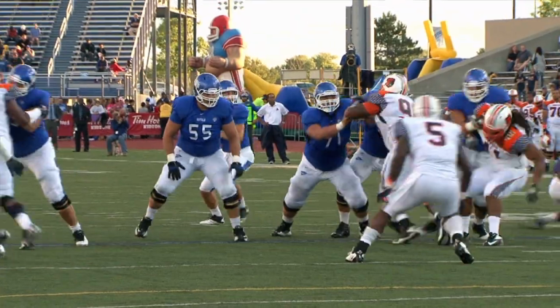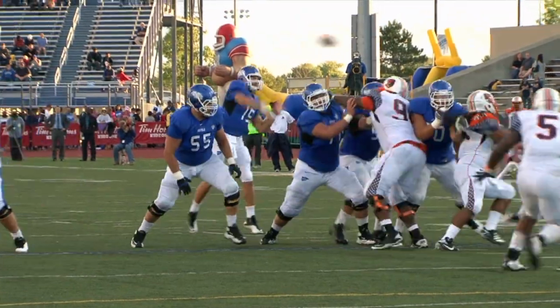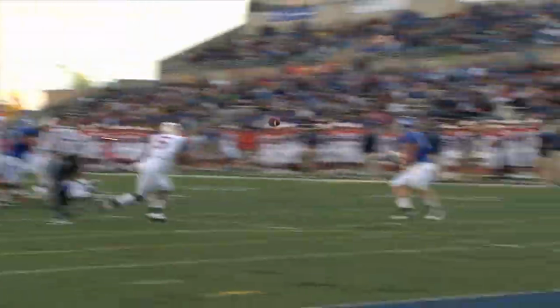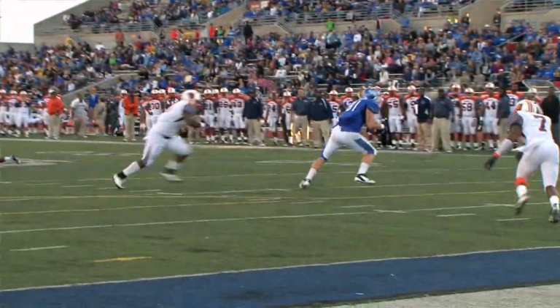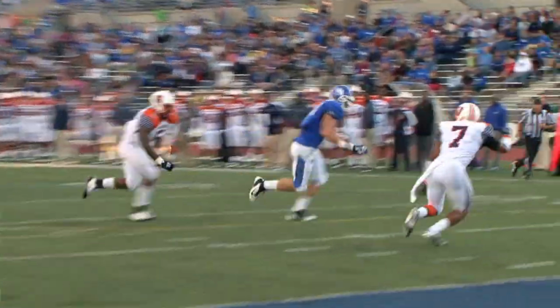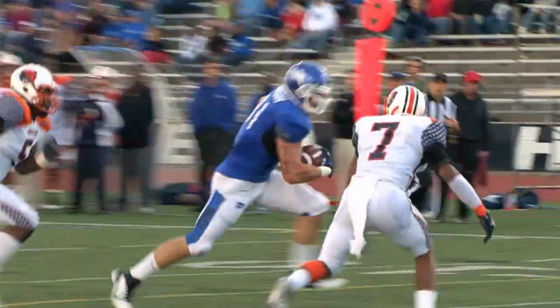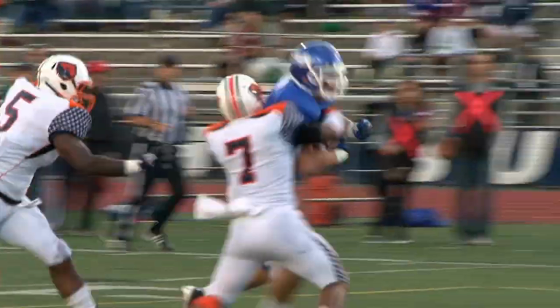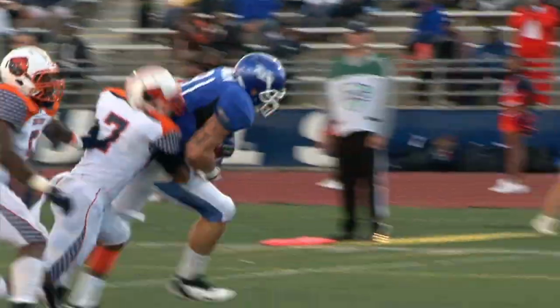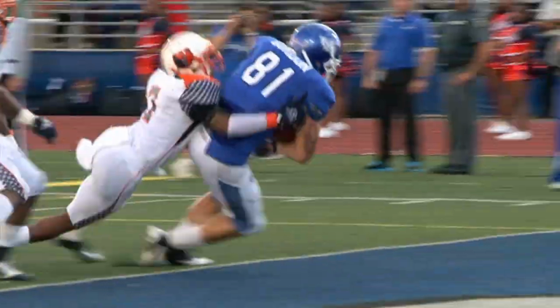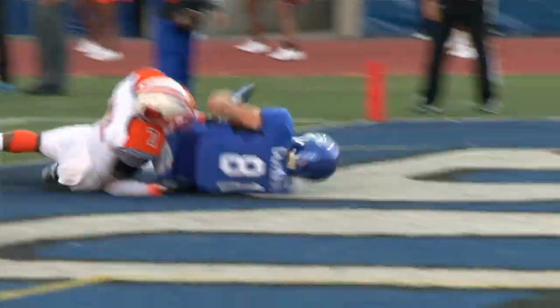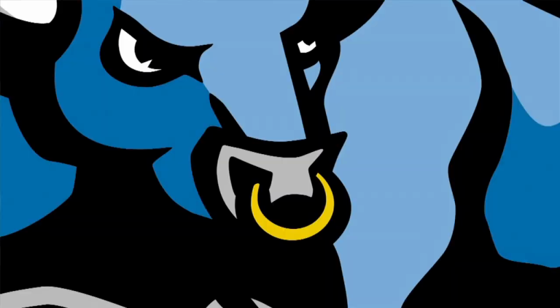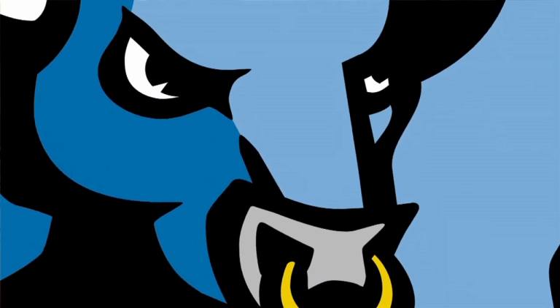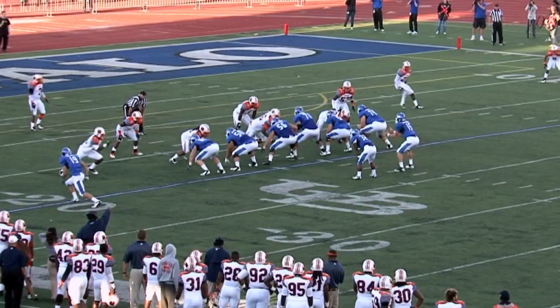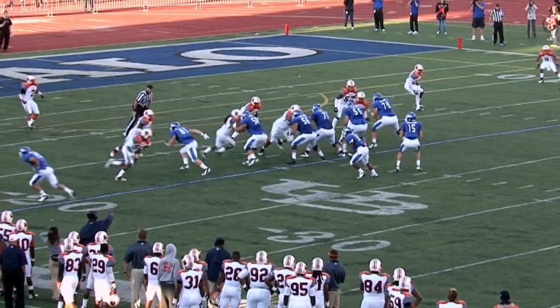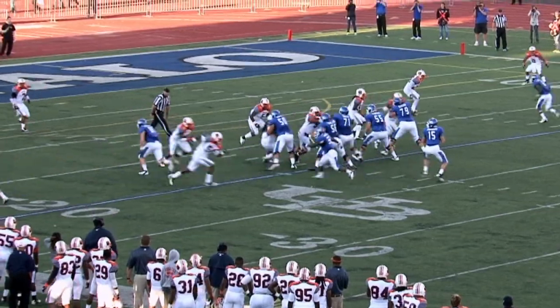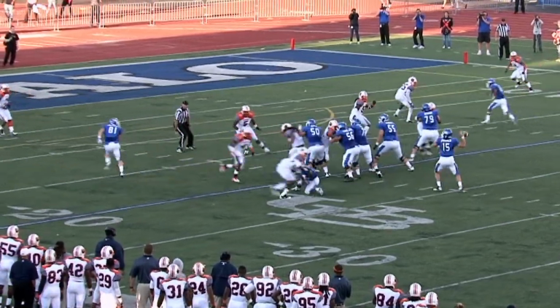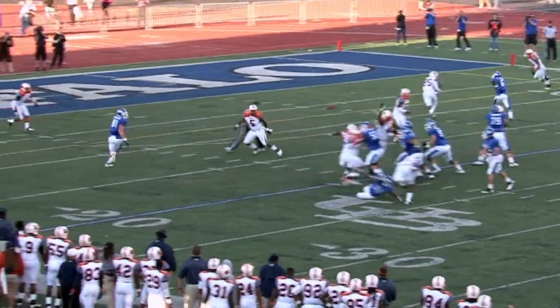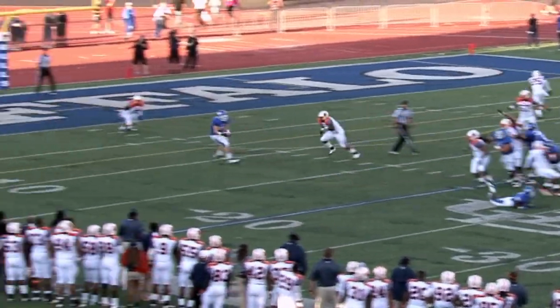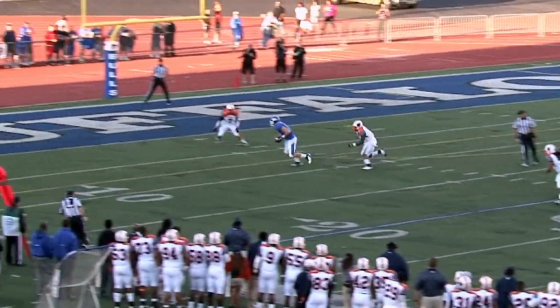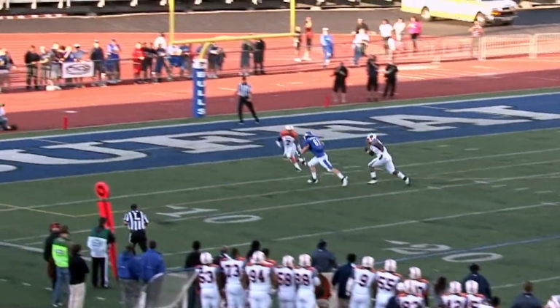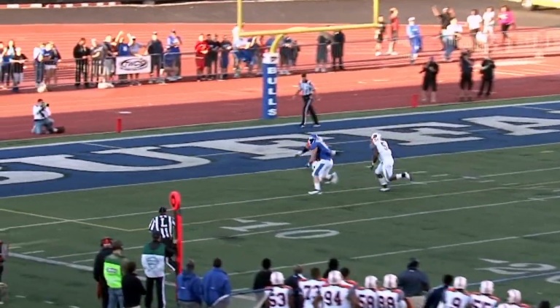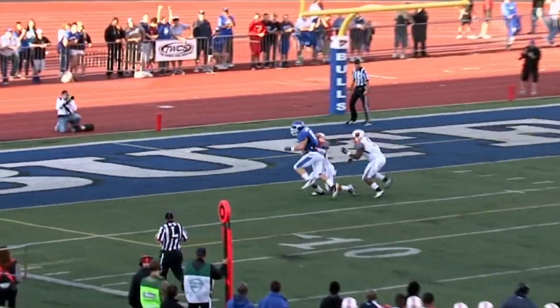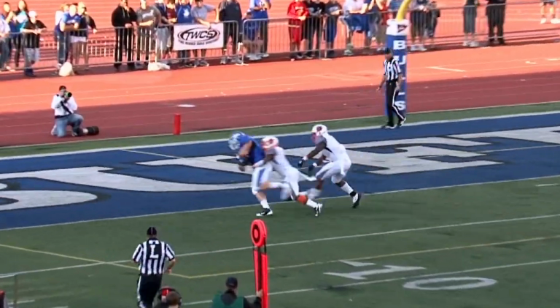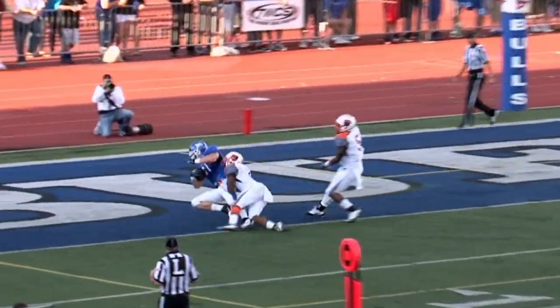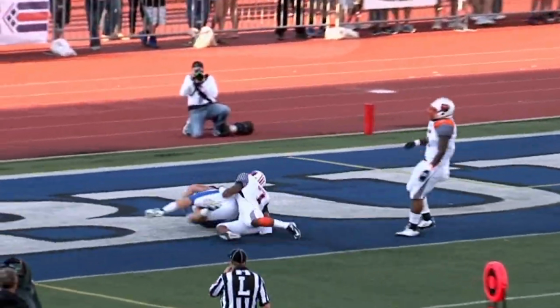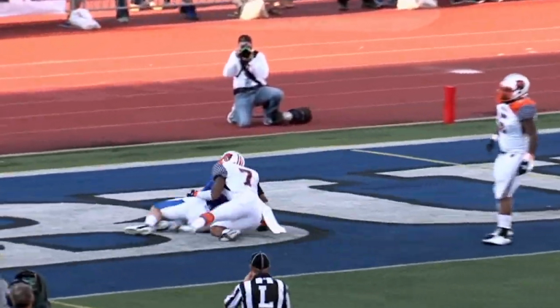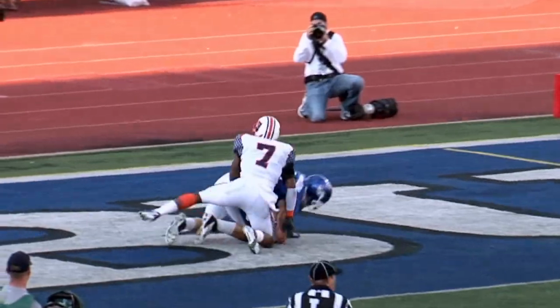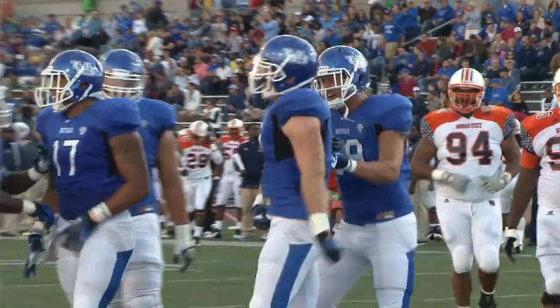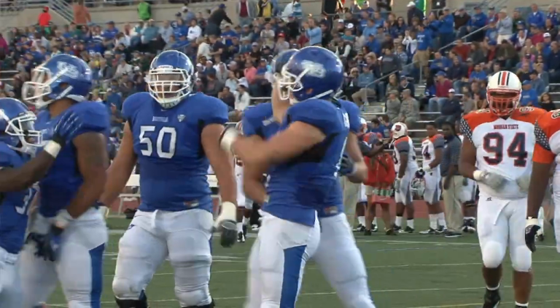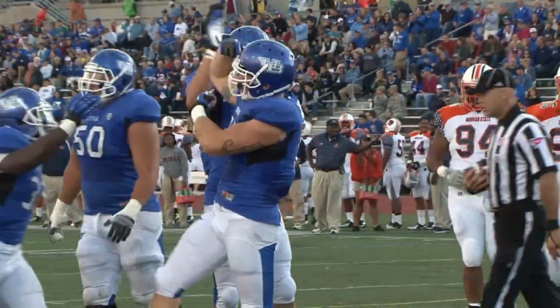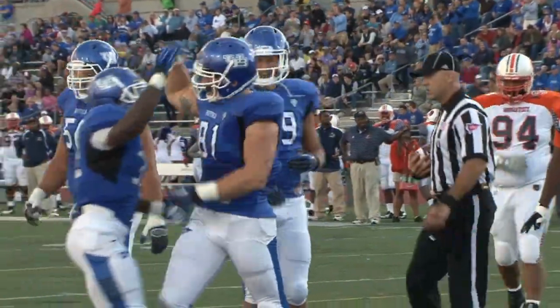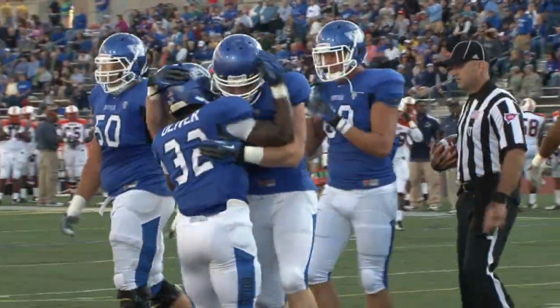Everyone's worried about Bo Oliver in the running game, and all of a sudden the tight end does a little jet move. He just steps out to the outside and goes straight up the field. Zordich finds him, he's wide open. Carries it into the end zone. That's a great drive for Buffalo.